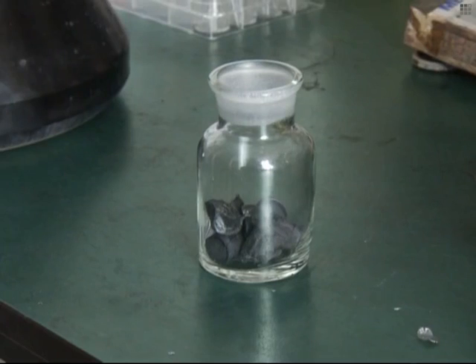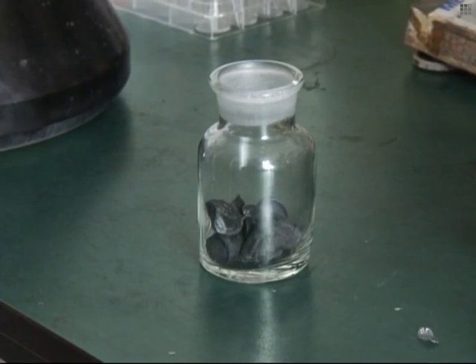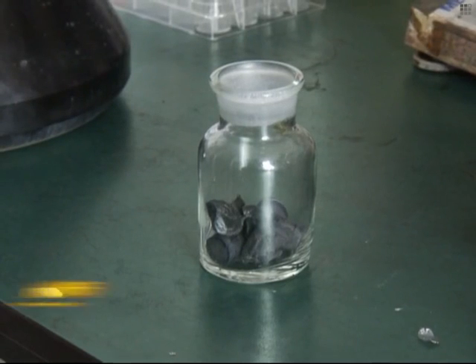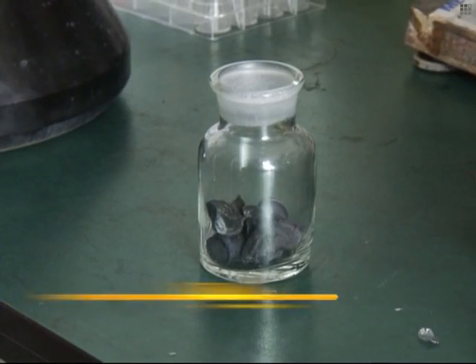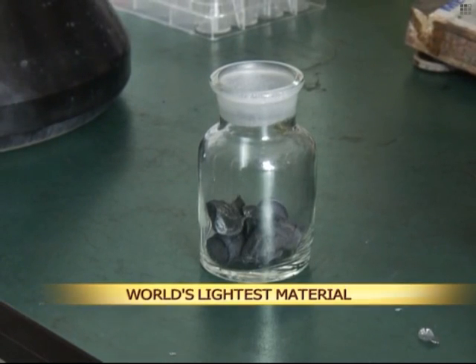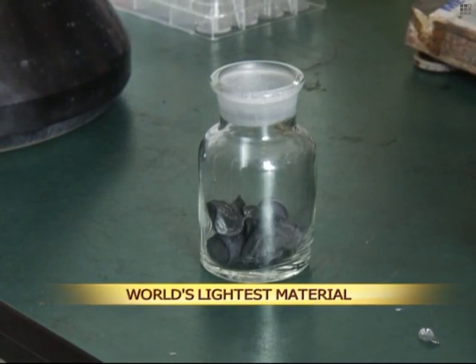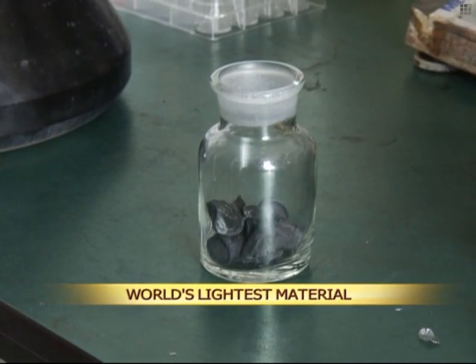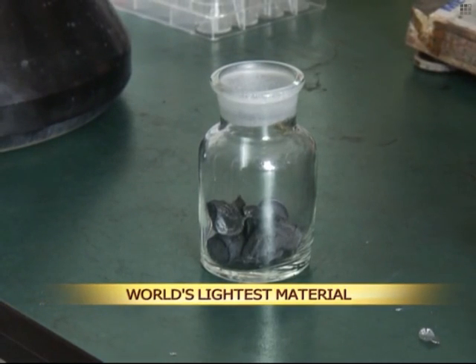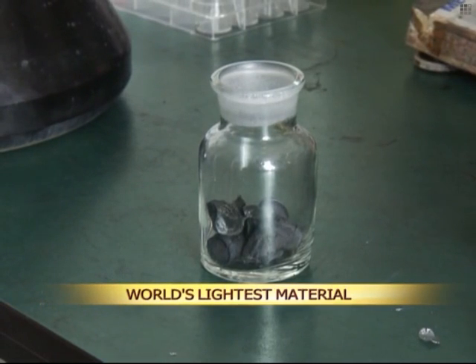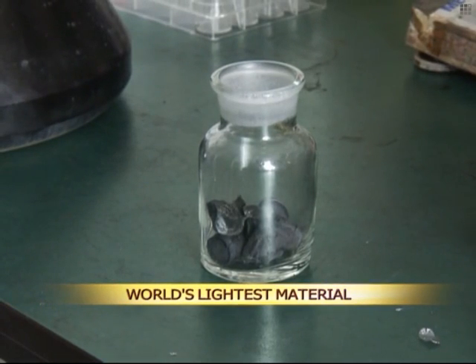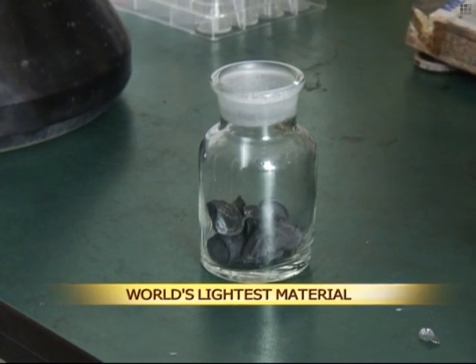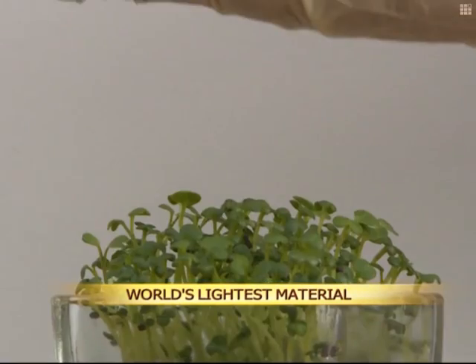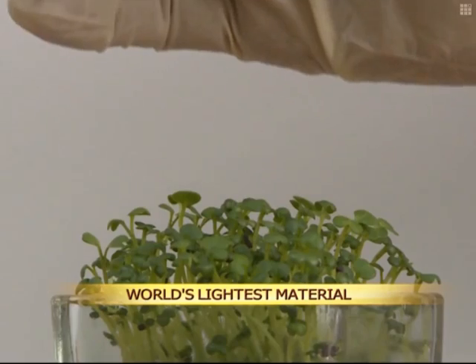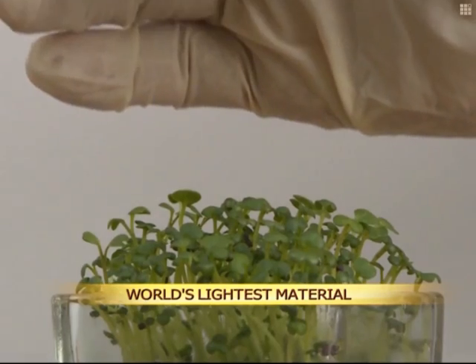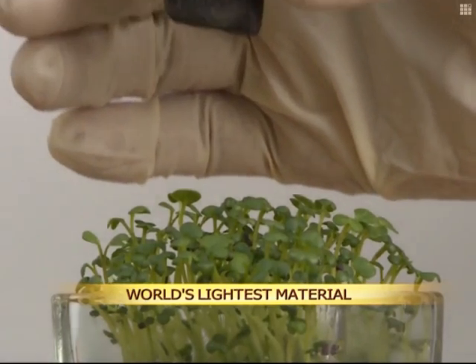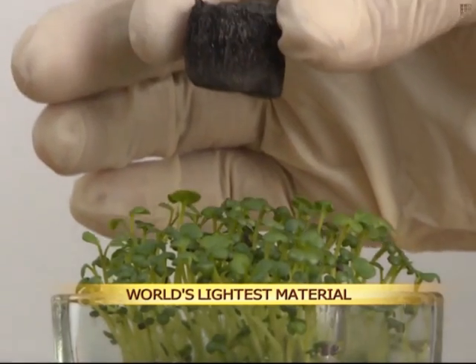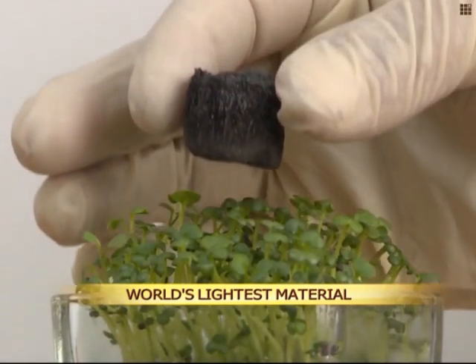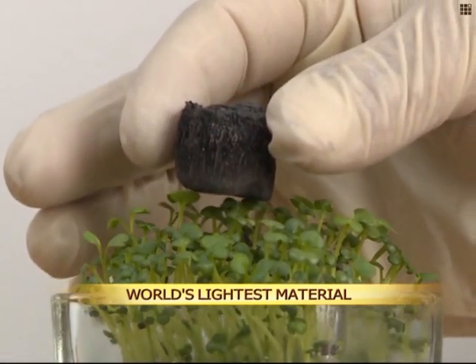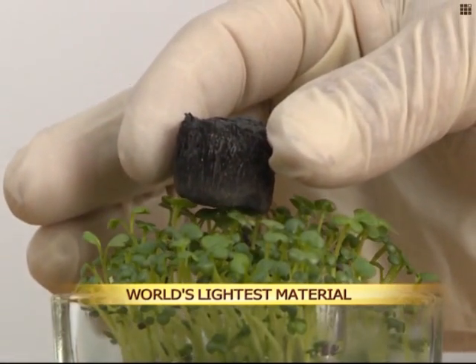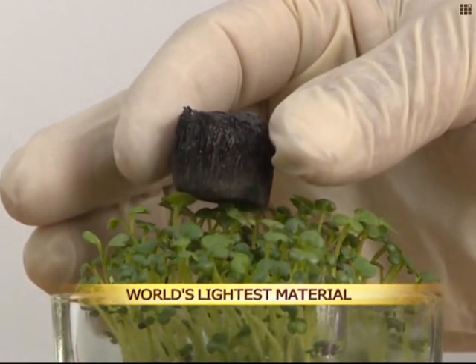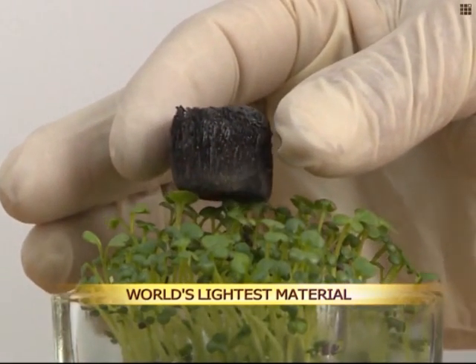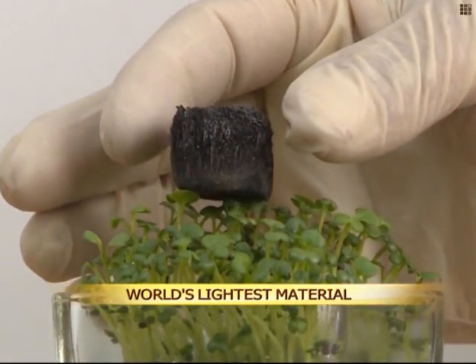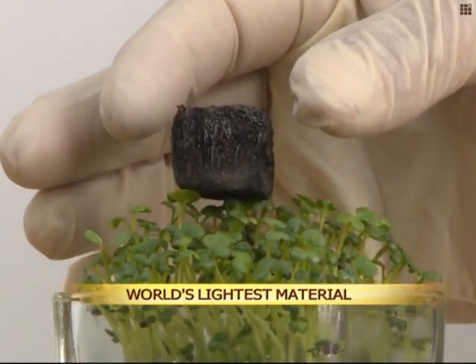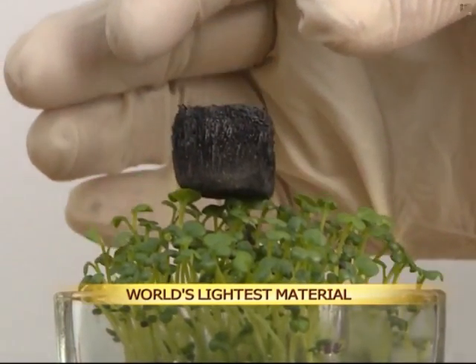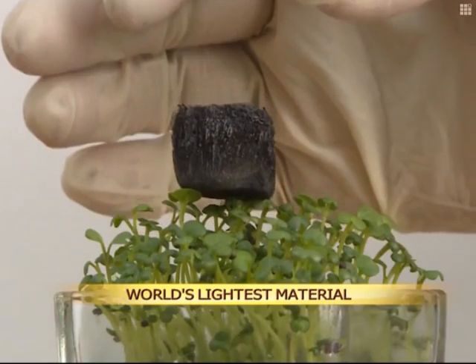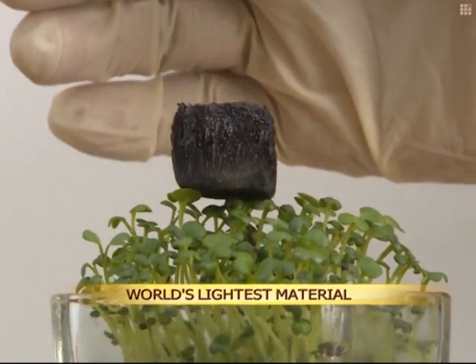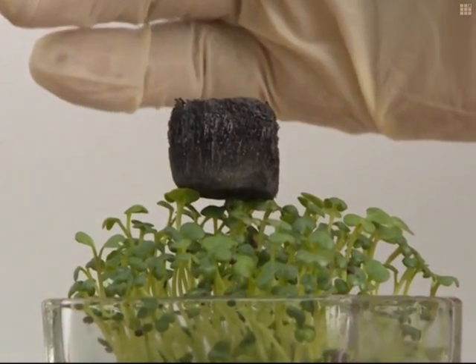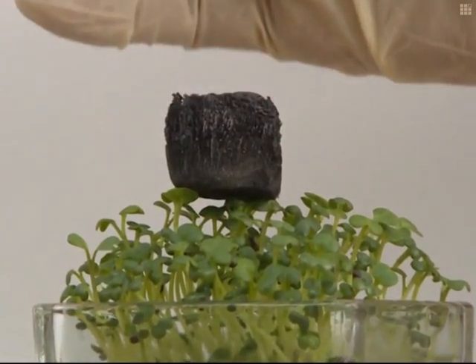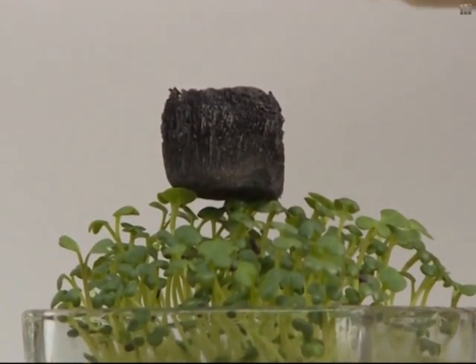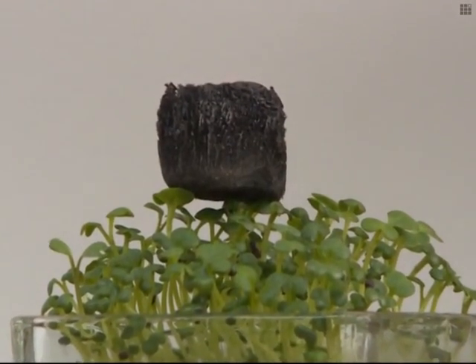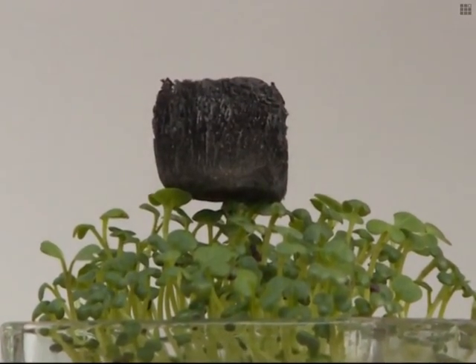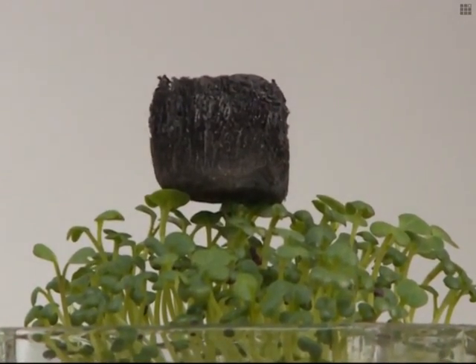The sponge-like material is called solid carbon aerogel. It debuted on the world stage in 2011, made of nickel, recording a density as low as 0.9 milligrams per cubic centimeter.